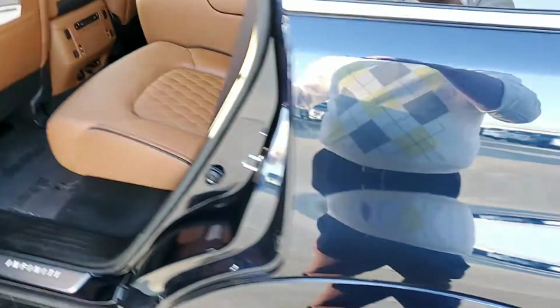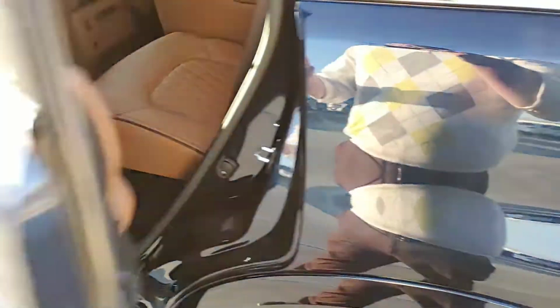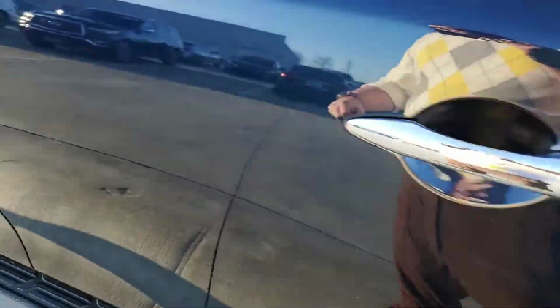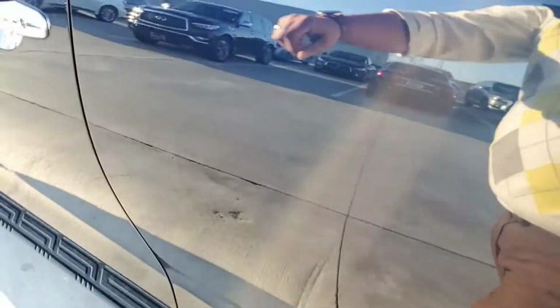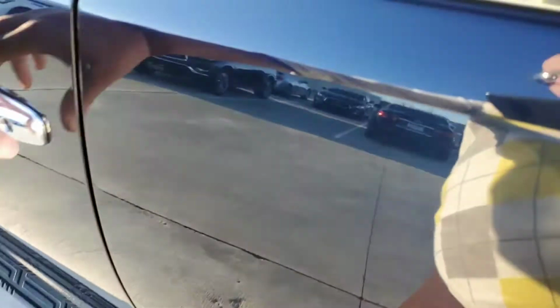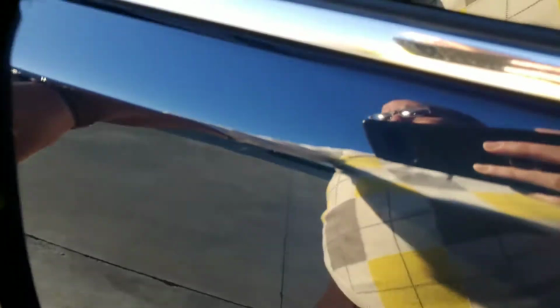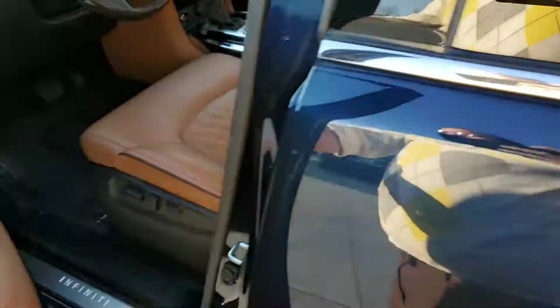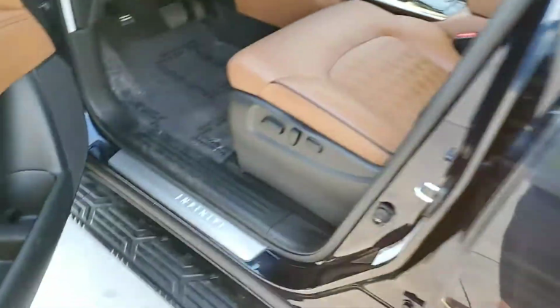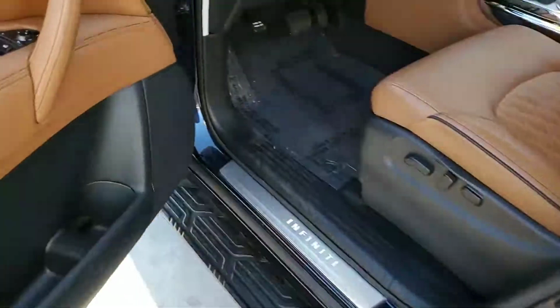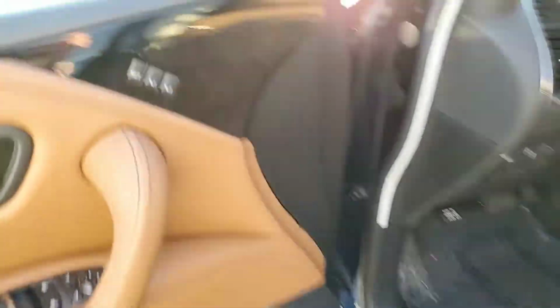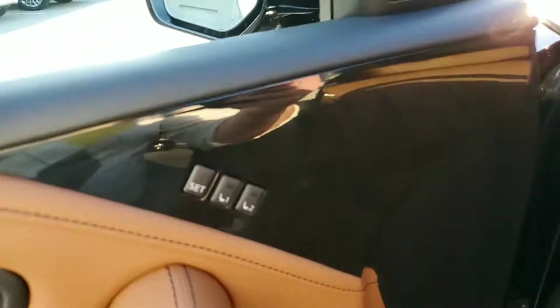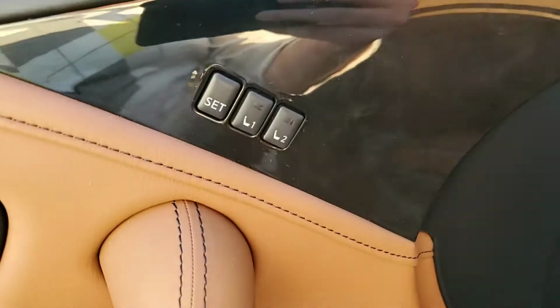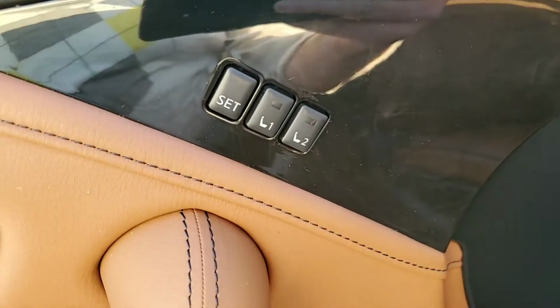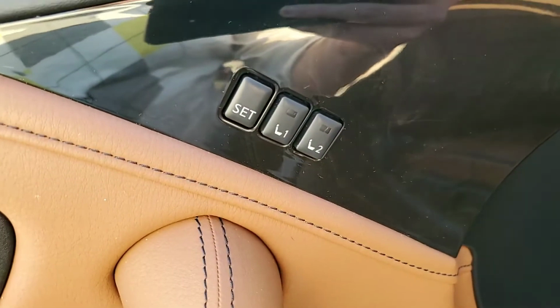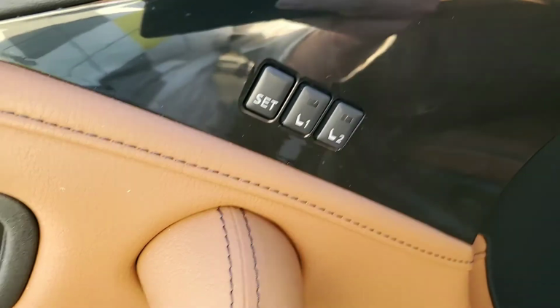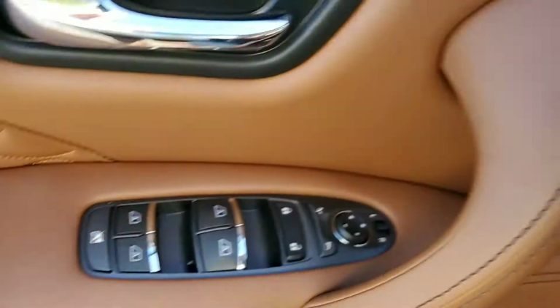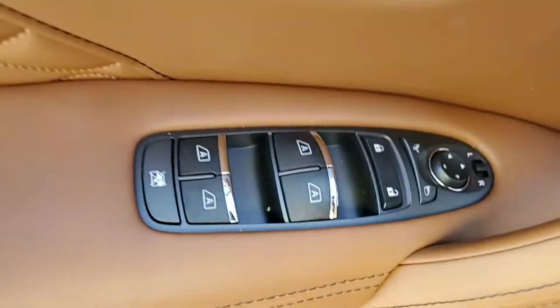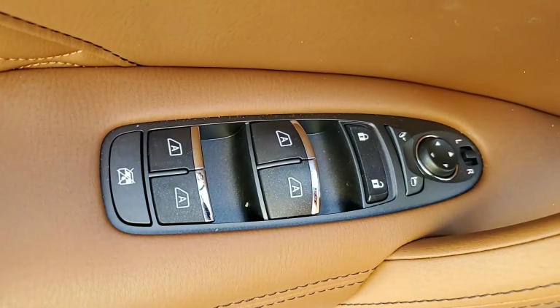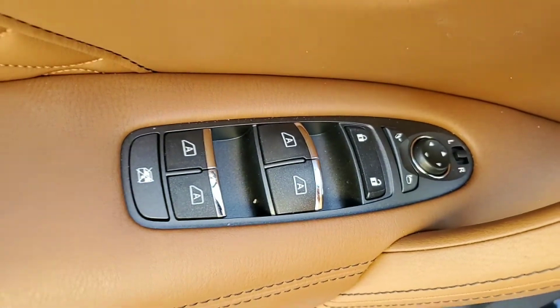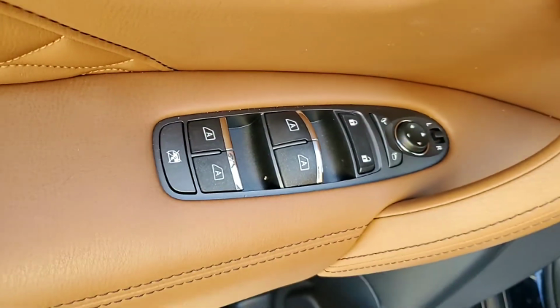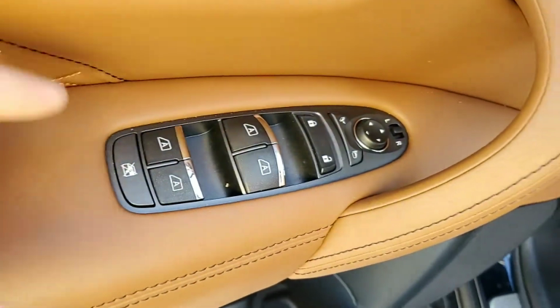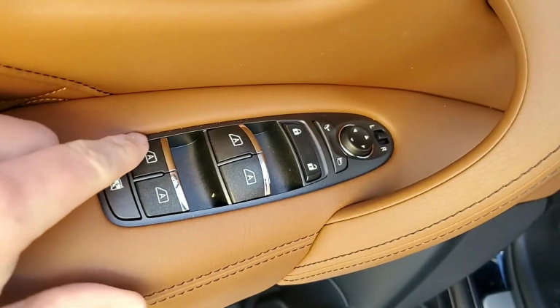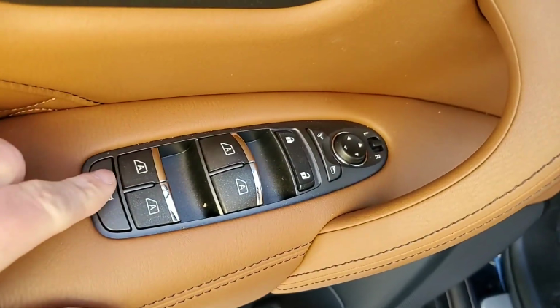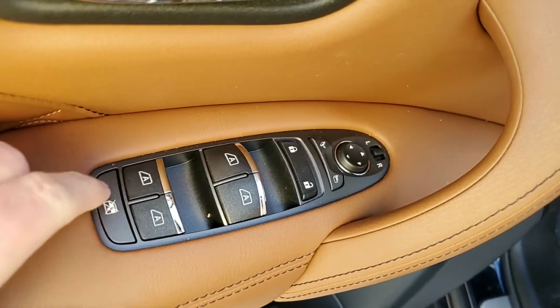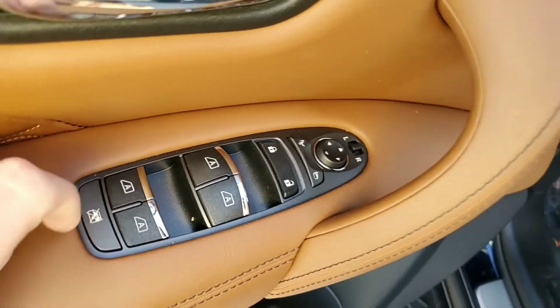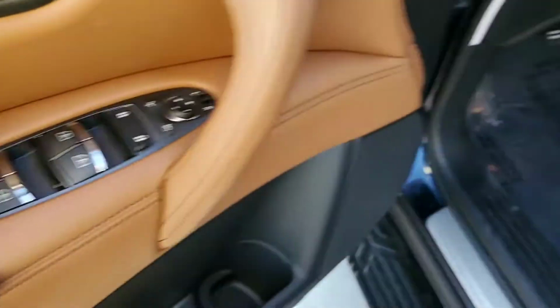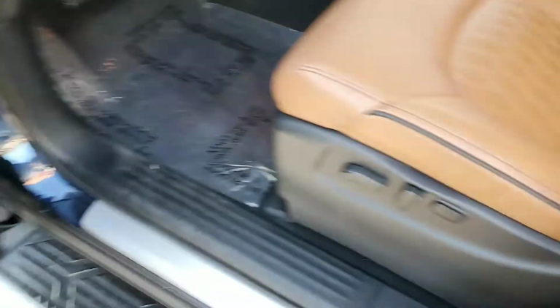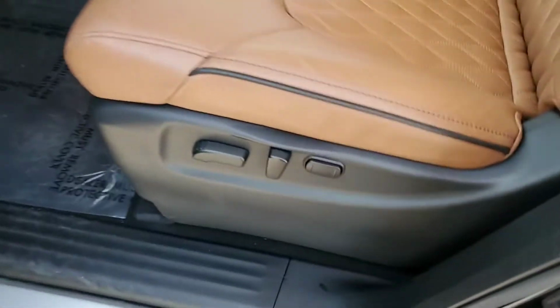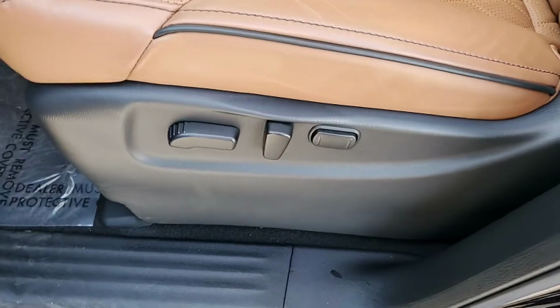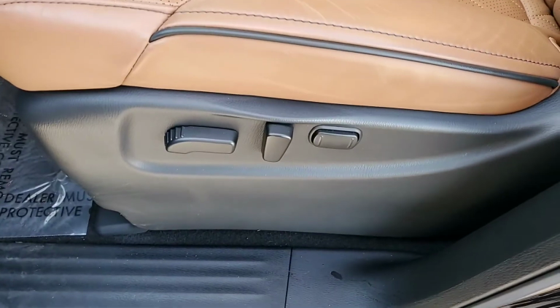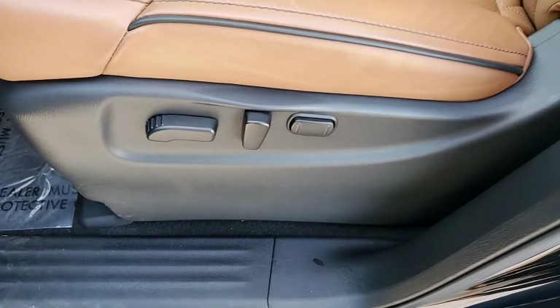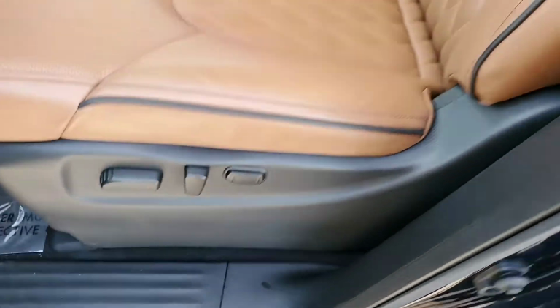Jumping into the front here, you're going to have memory seating. Your window controls — it does come with a lock so you can lock out the kids. Power controls on the seats as well.